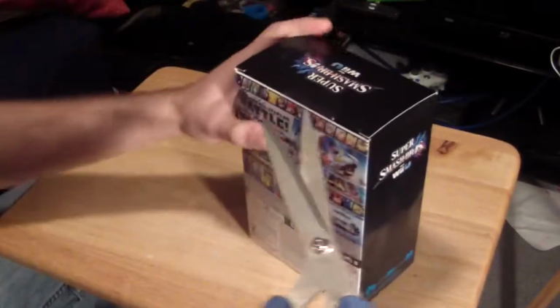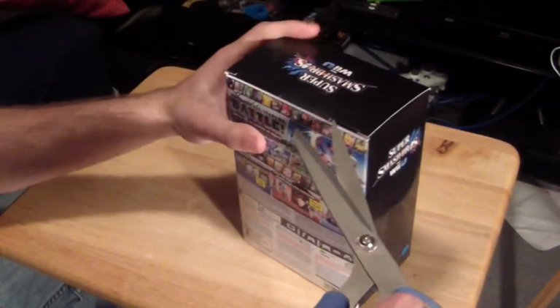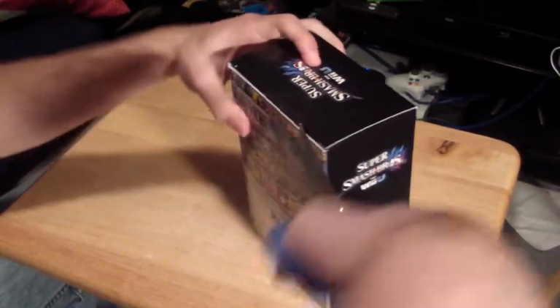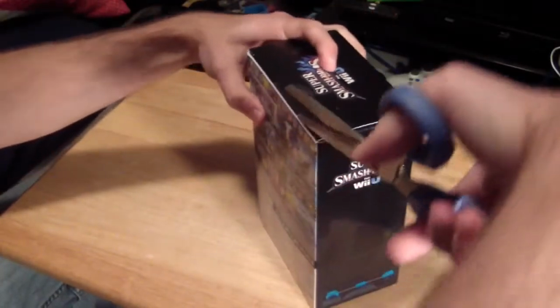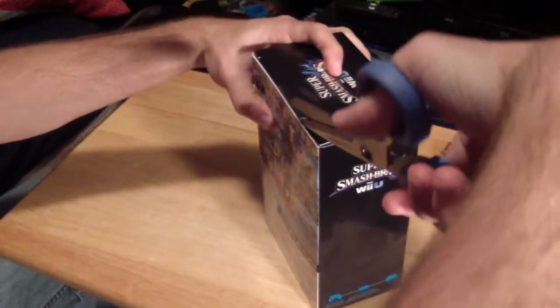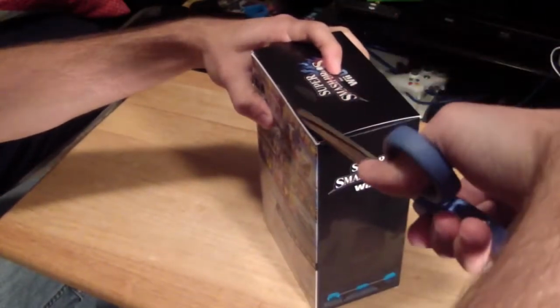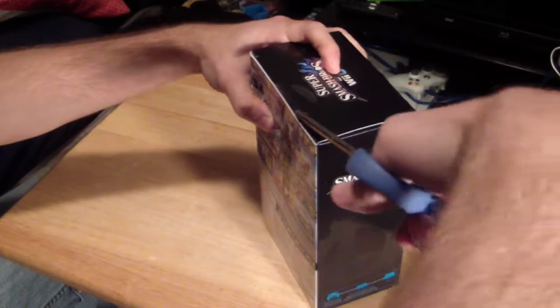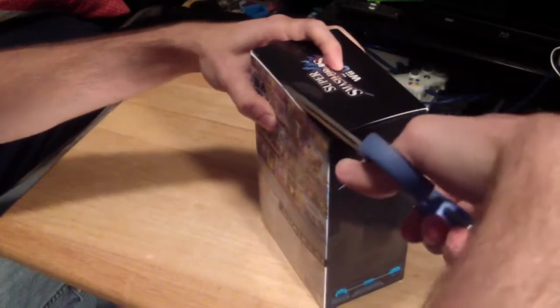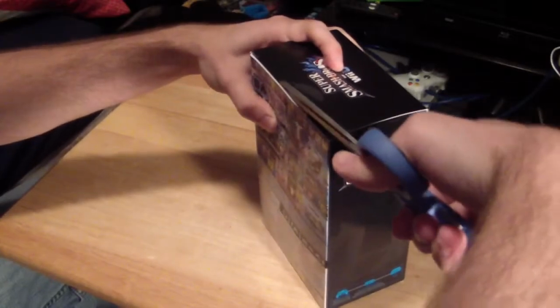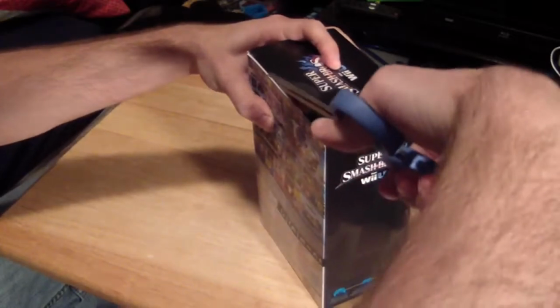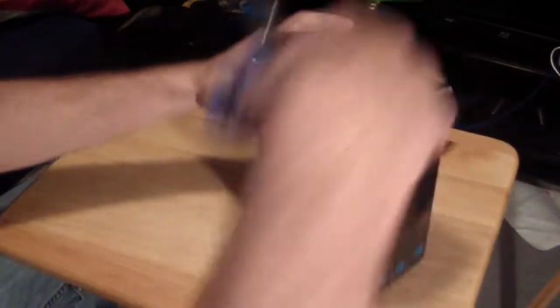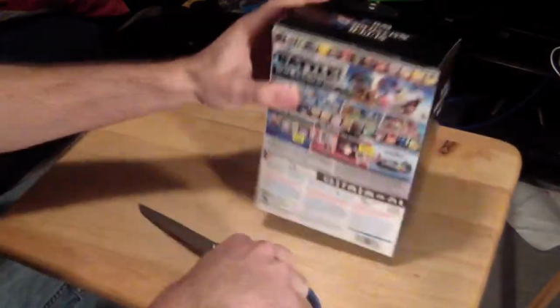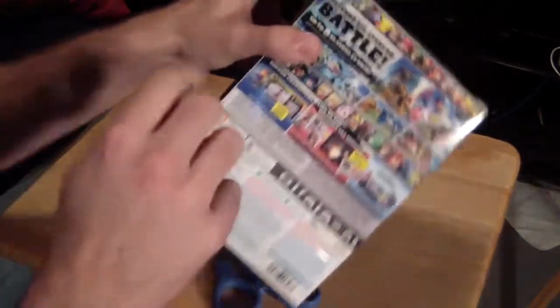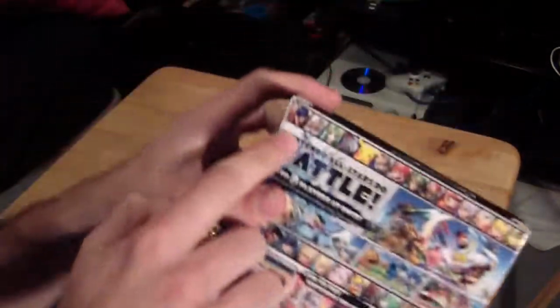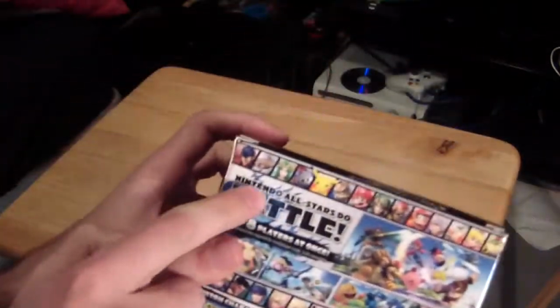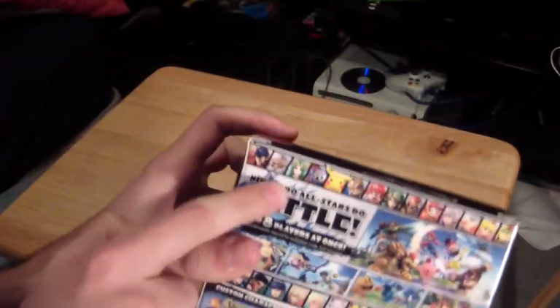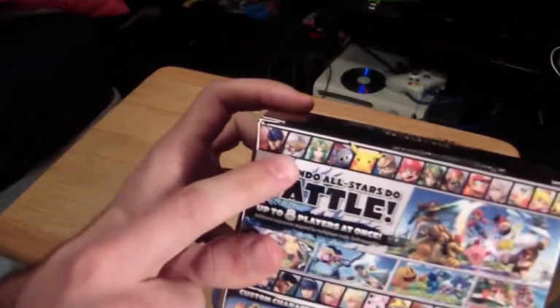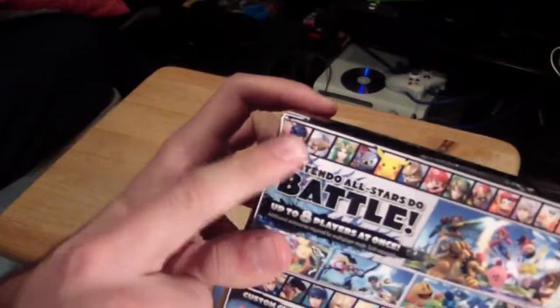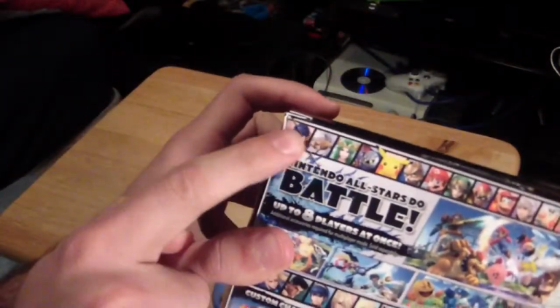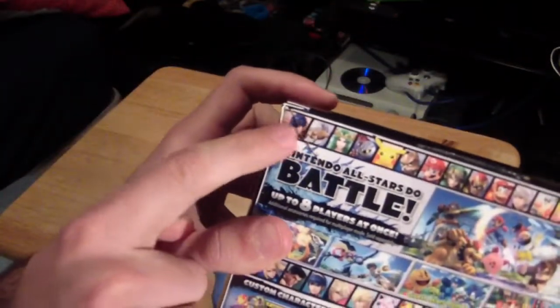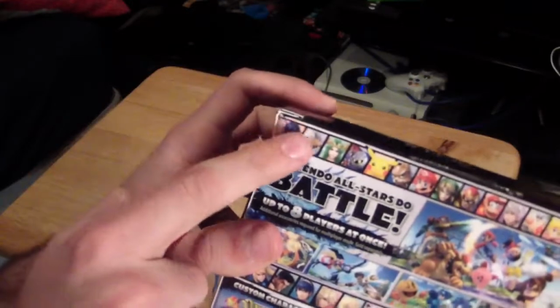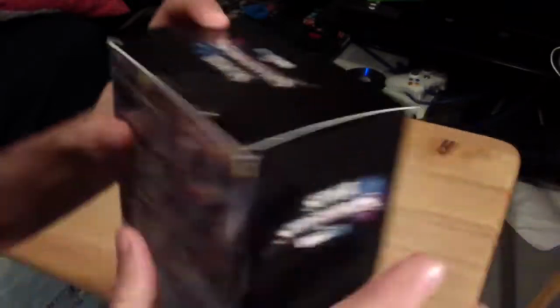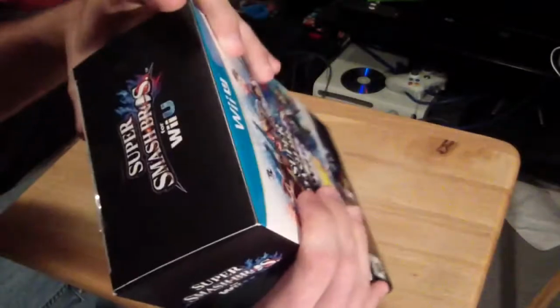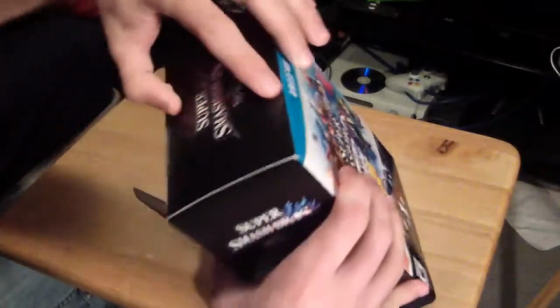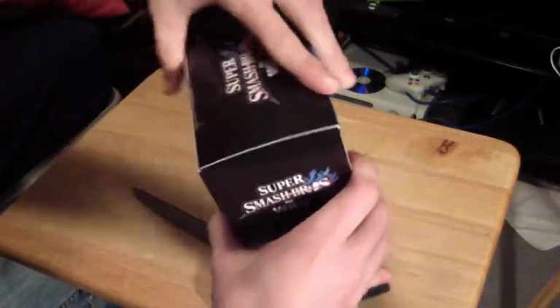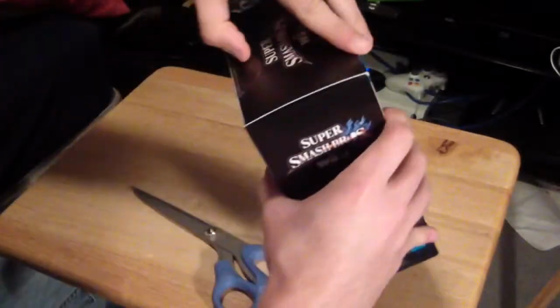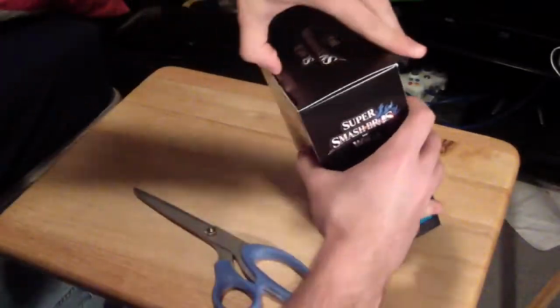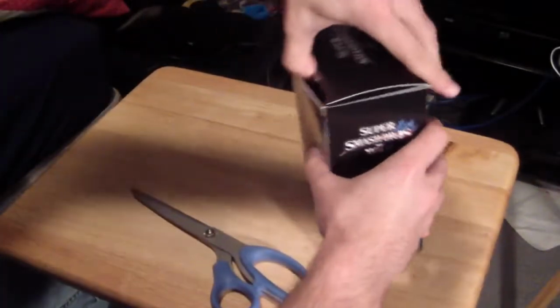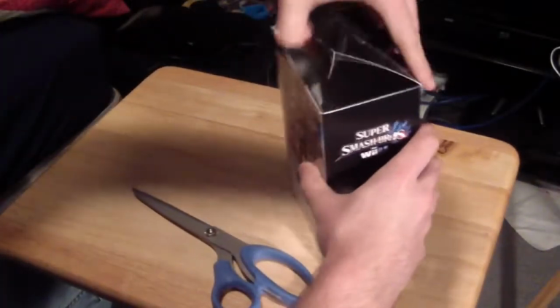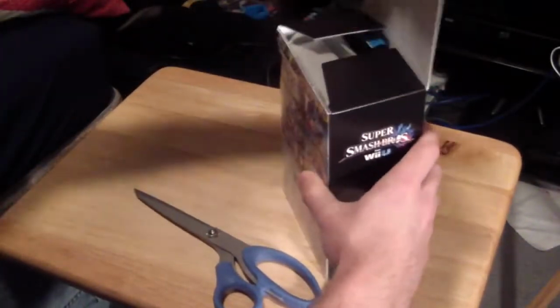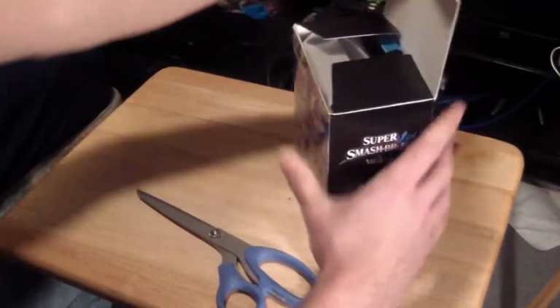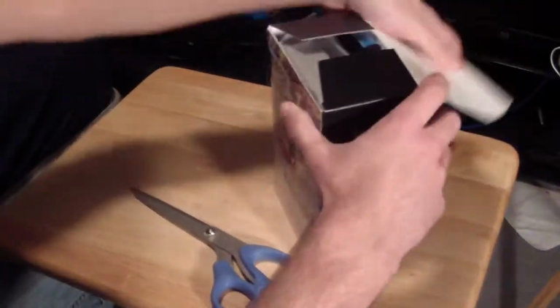So I did notice that my package kind of got messed up in the mail right here. I don't know if you can see it, but it's kind of ripped. But that's all right — one day shipping.